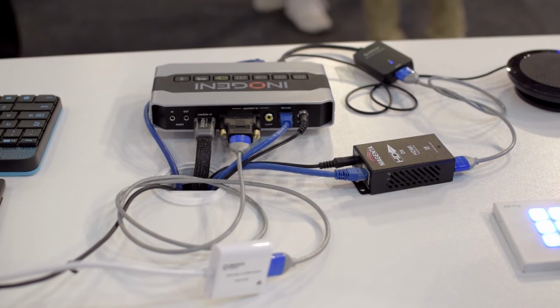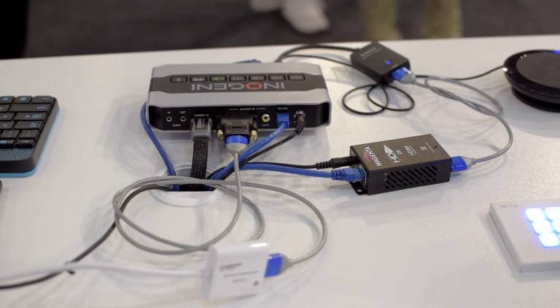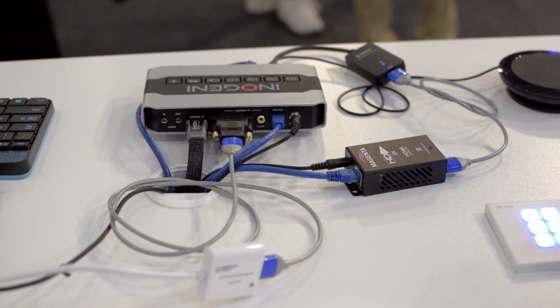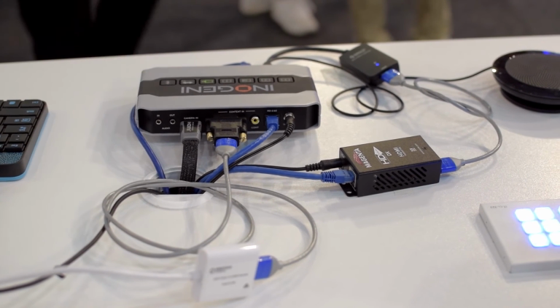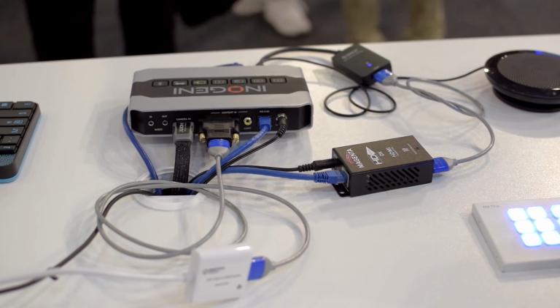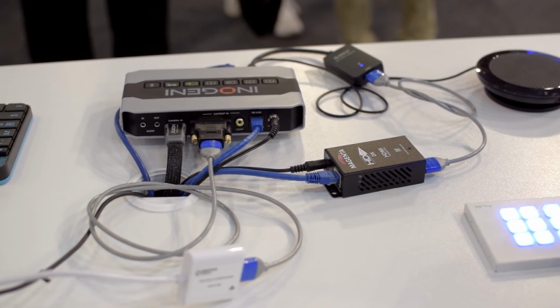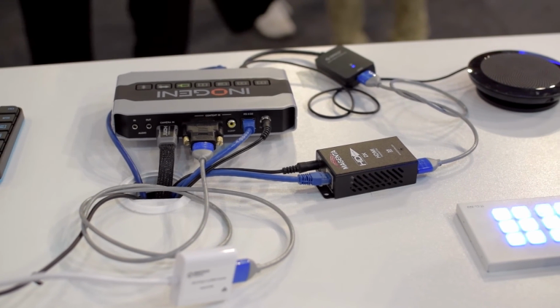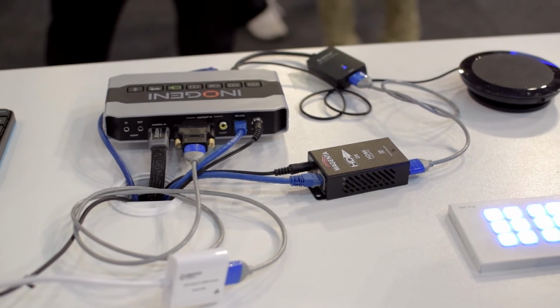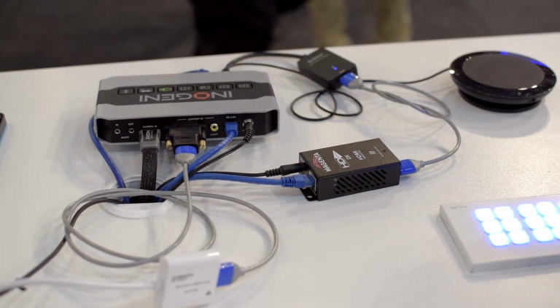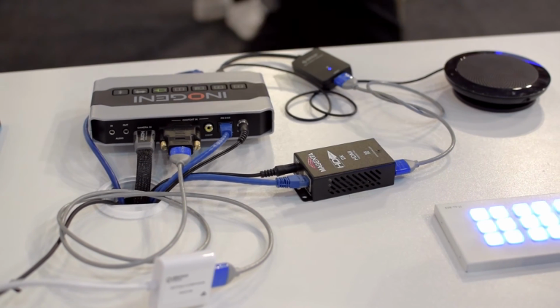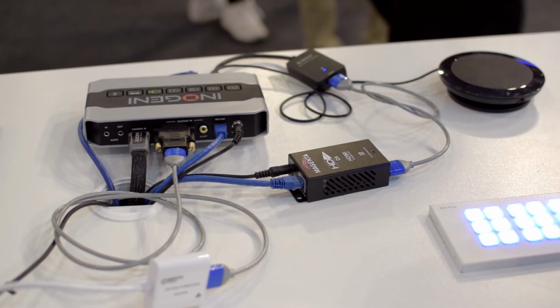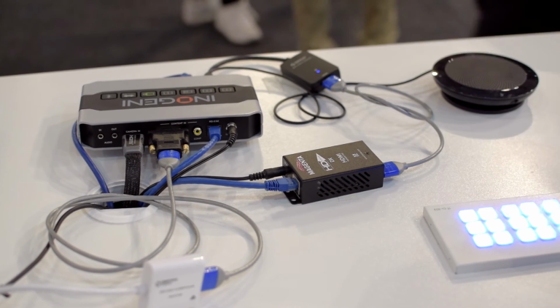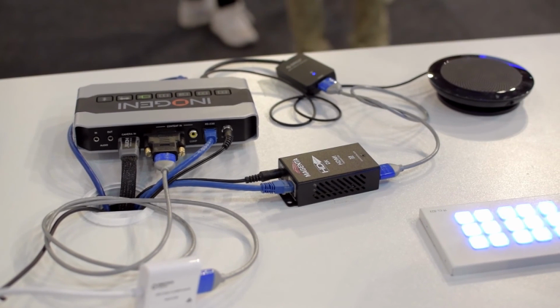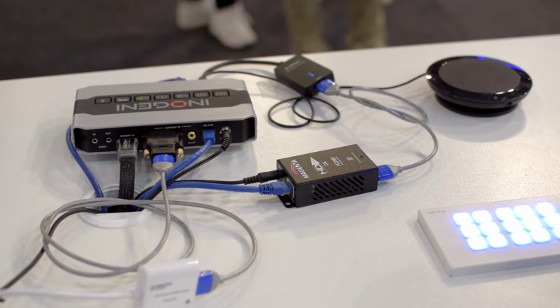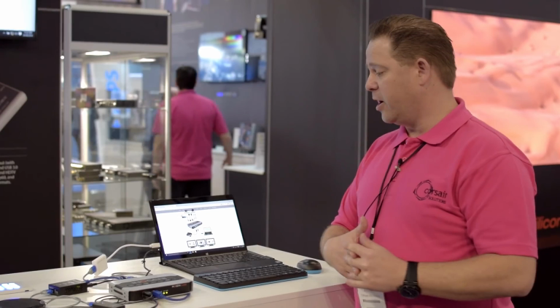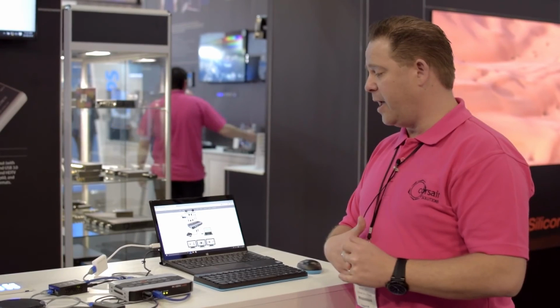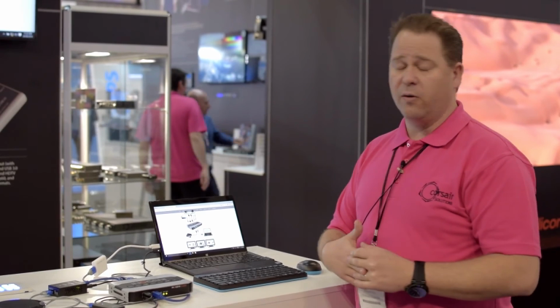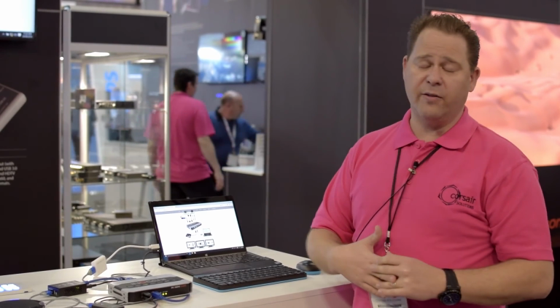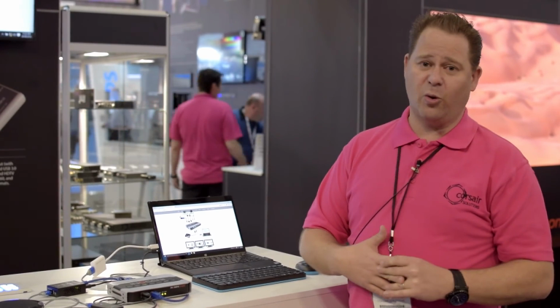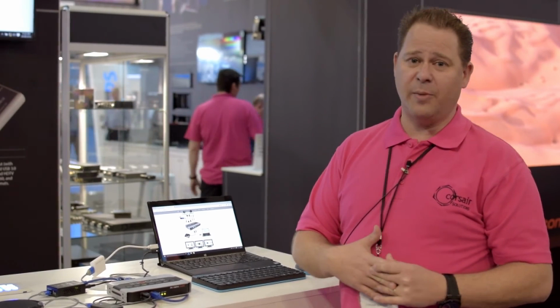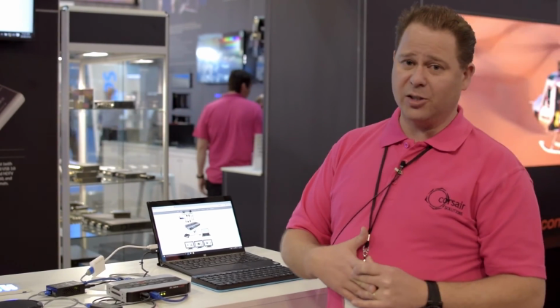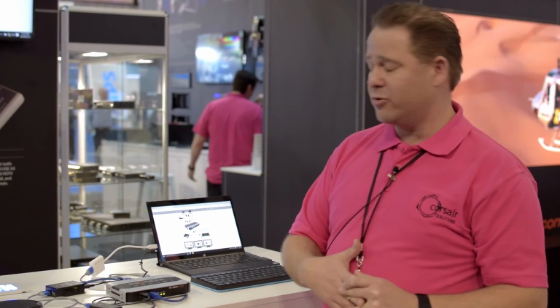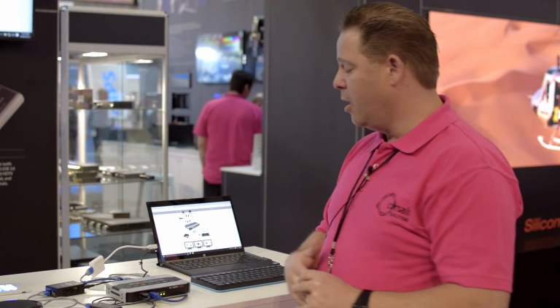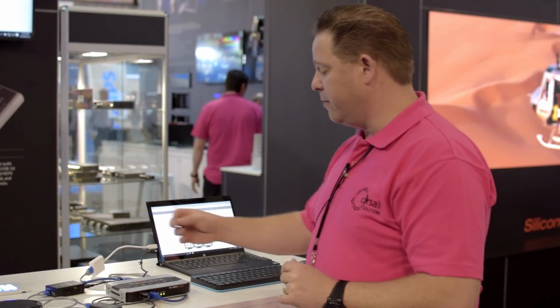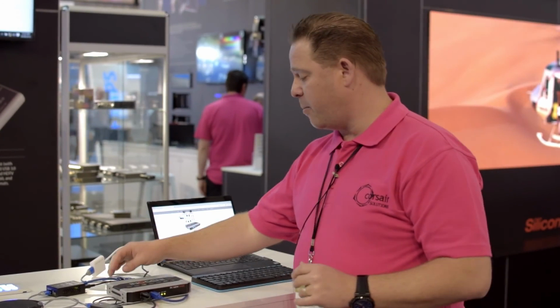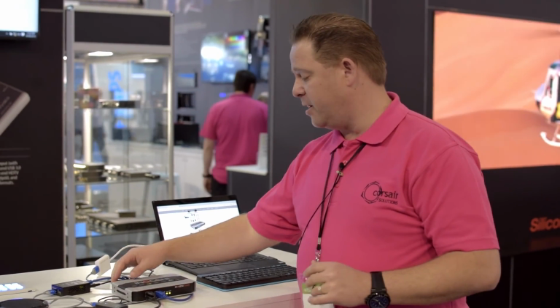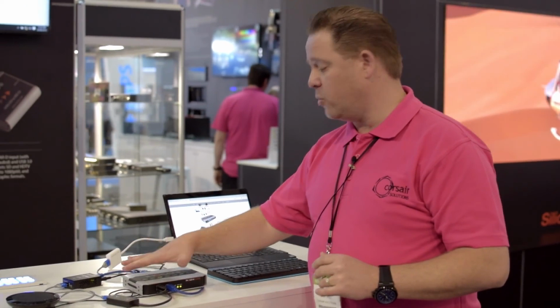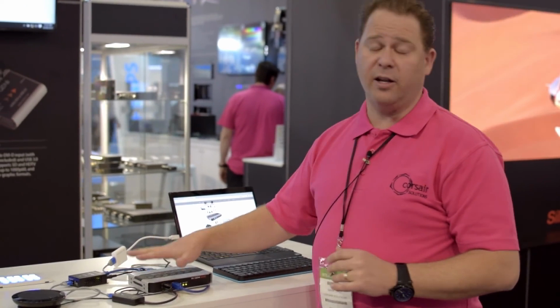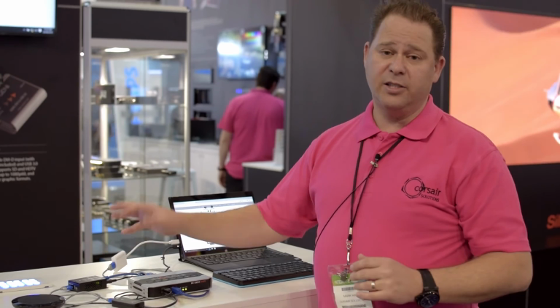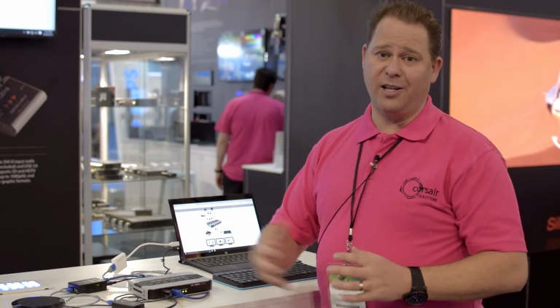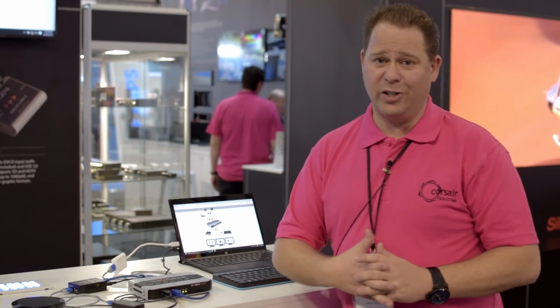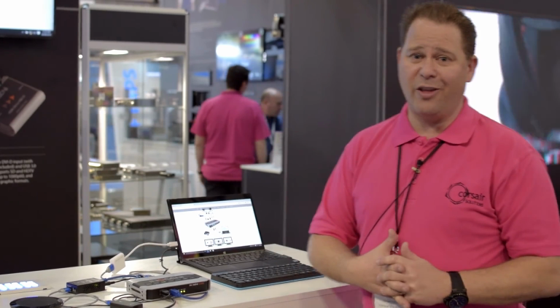The other thing this can do is control the mixing via commands. So if we have a control system — AMX or Crestron — I can fire commands in here to actually change that switching.